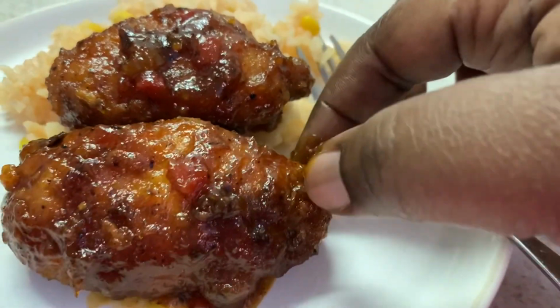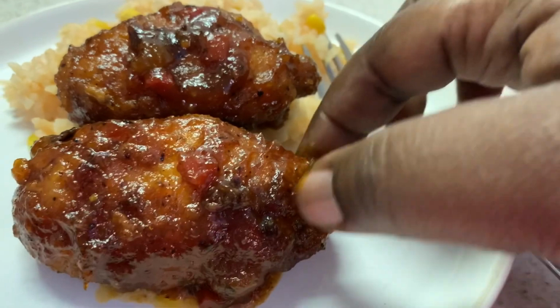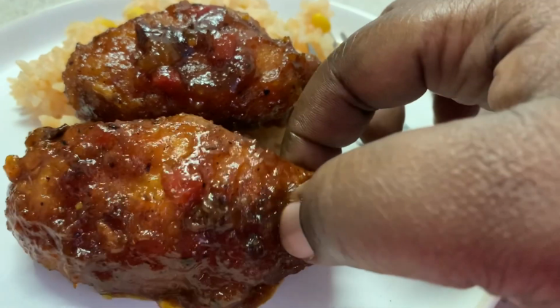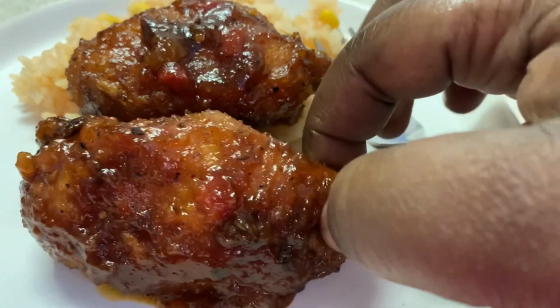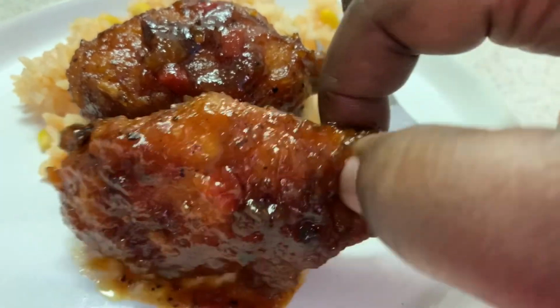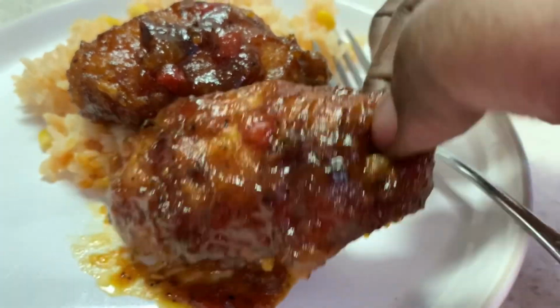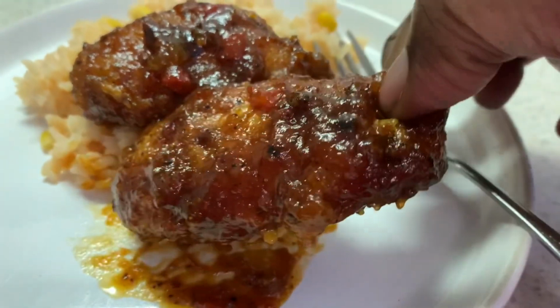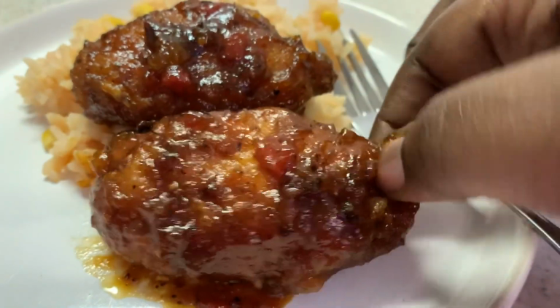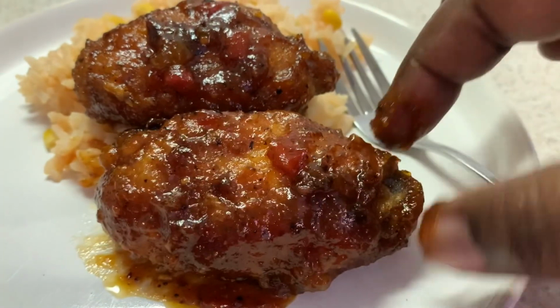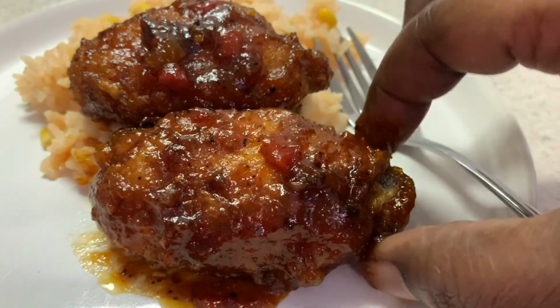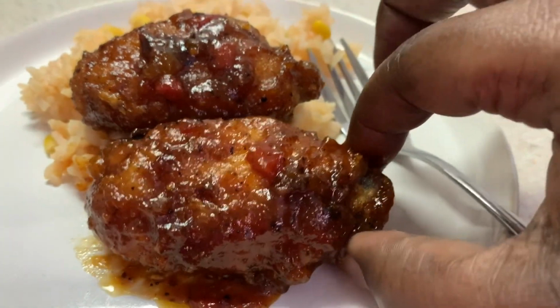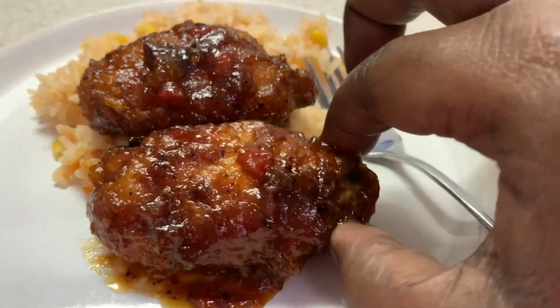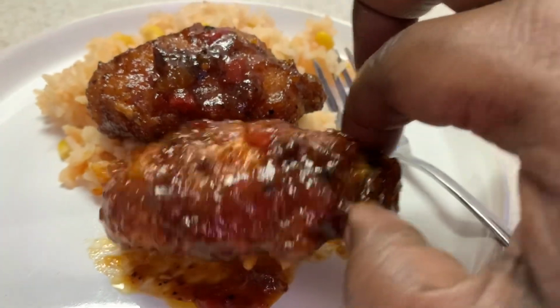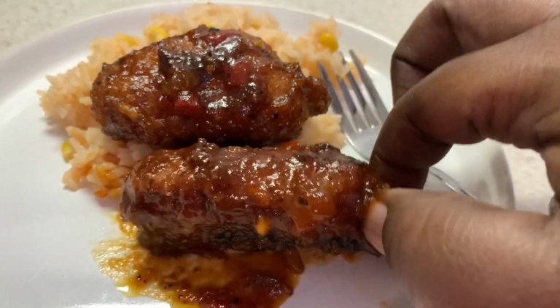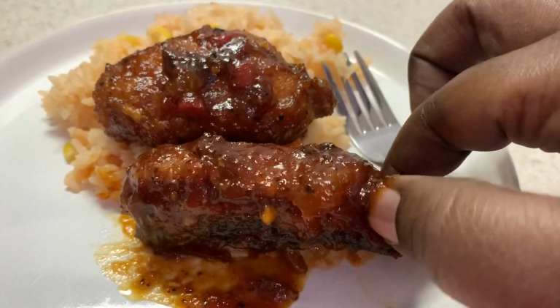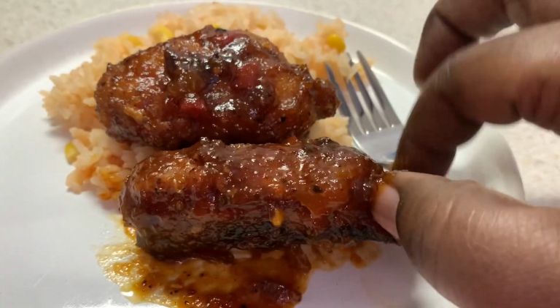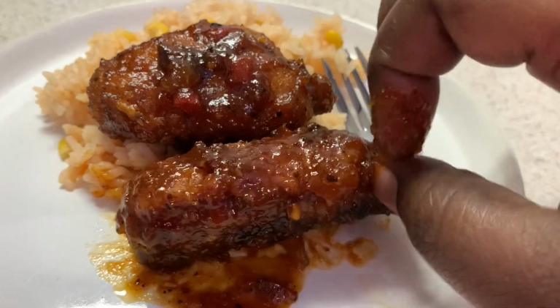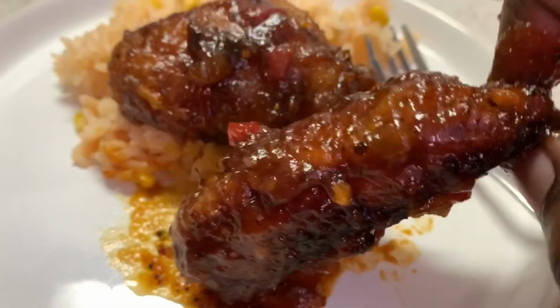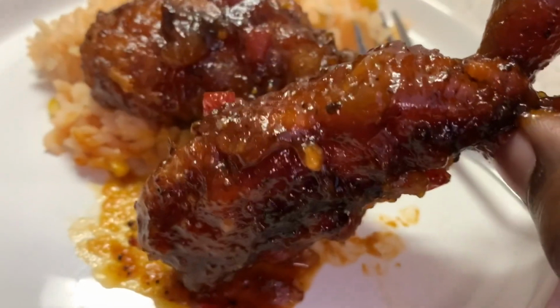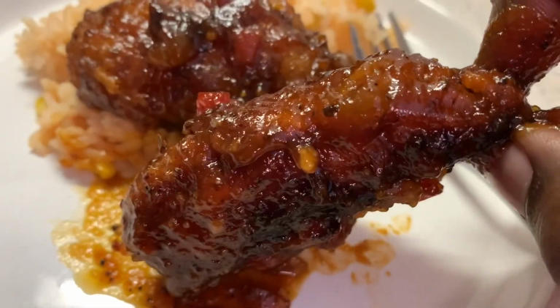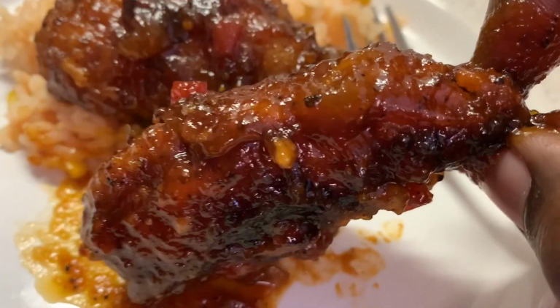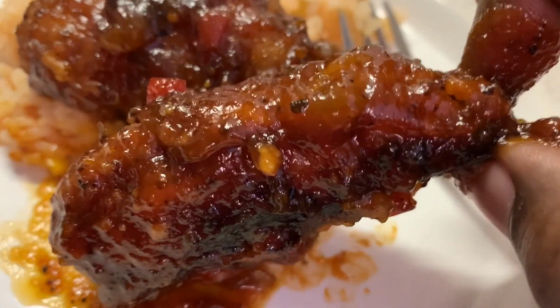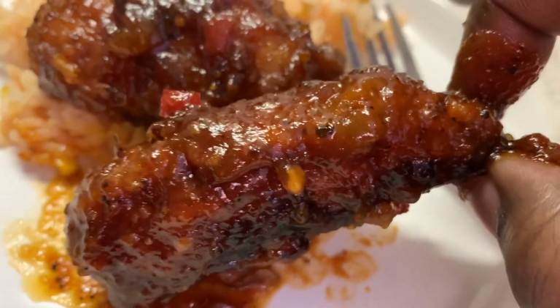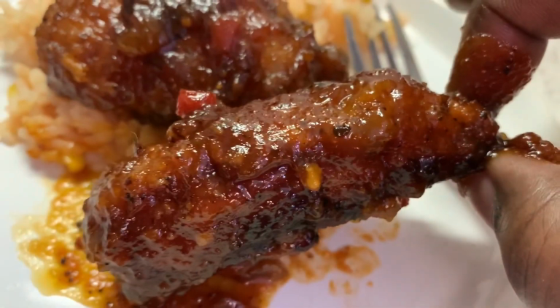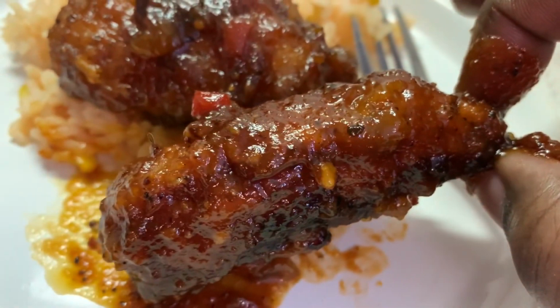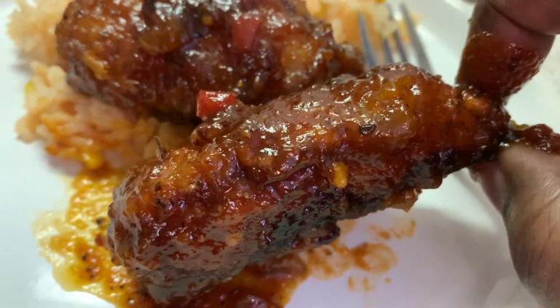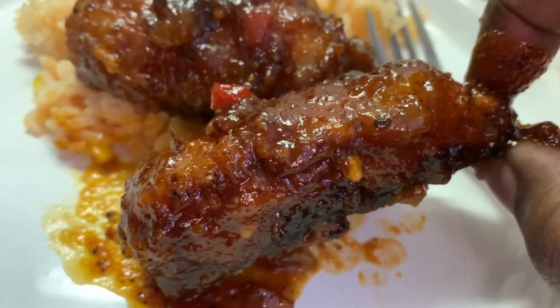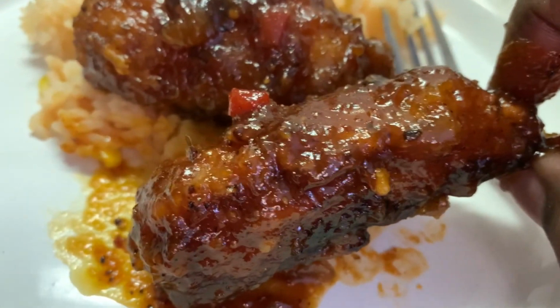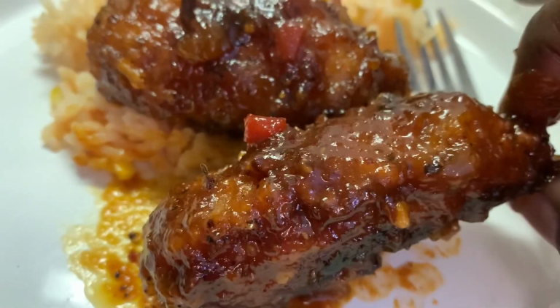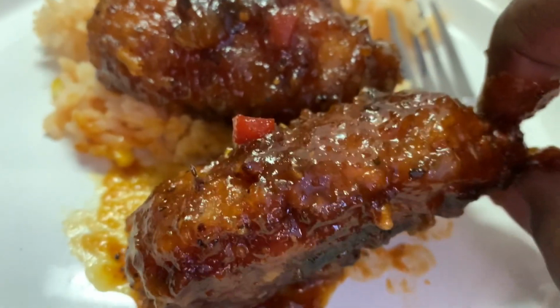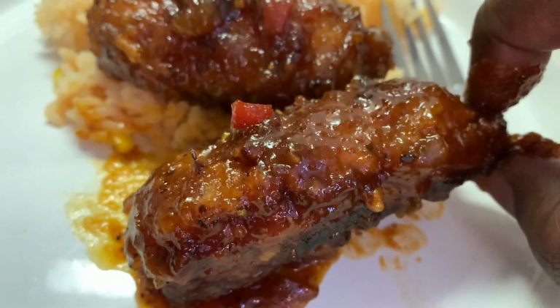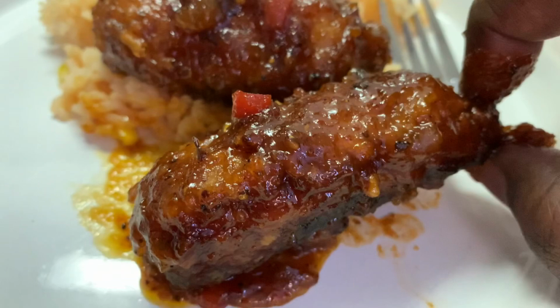I love my flats, so I got two pieces of flats with a little rice. Y'all, look at the peach pieces and the peppers. It's a little hot!